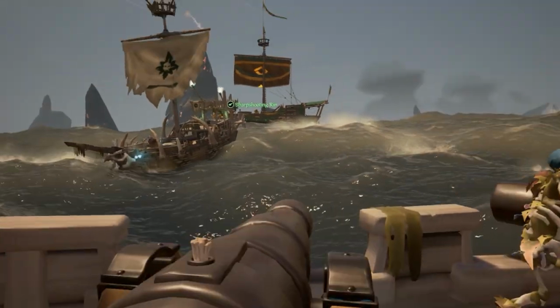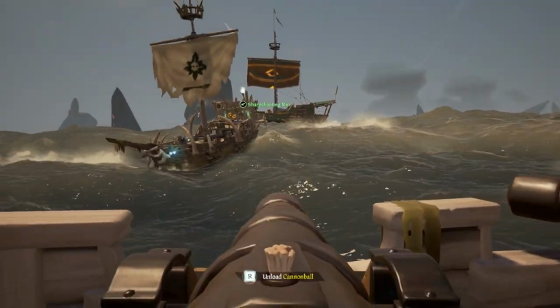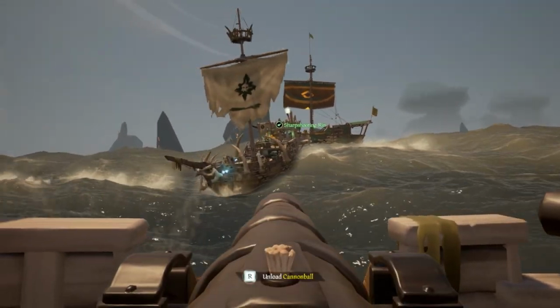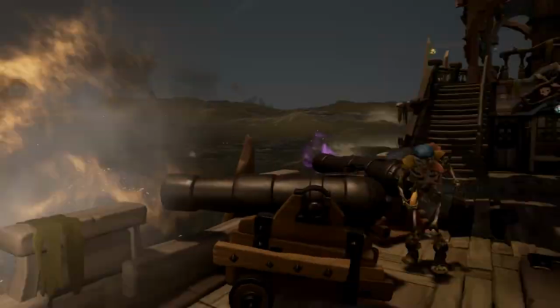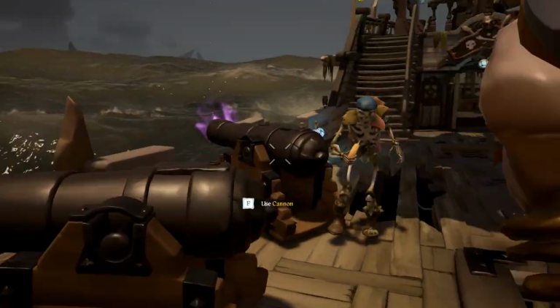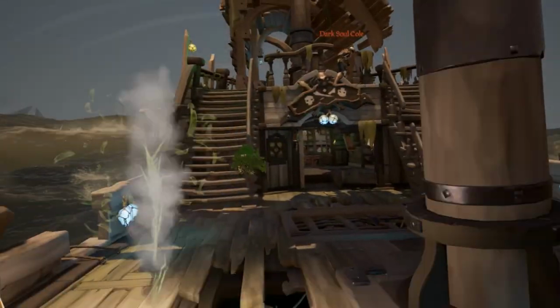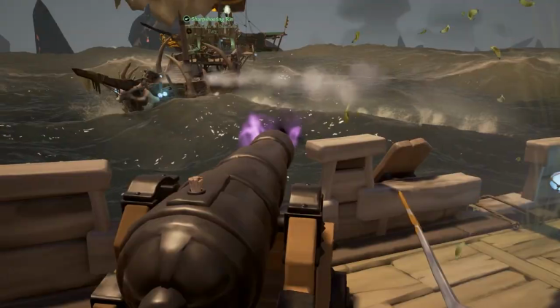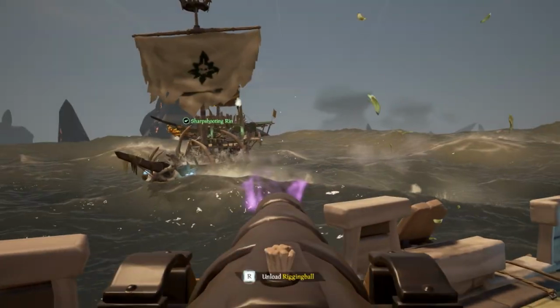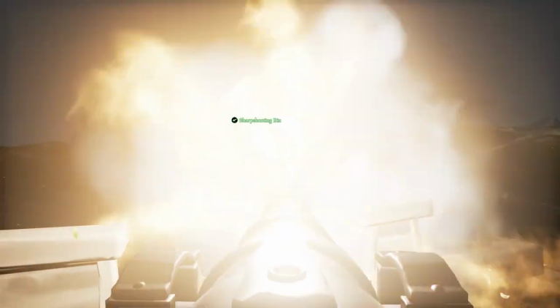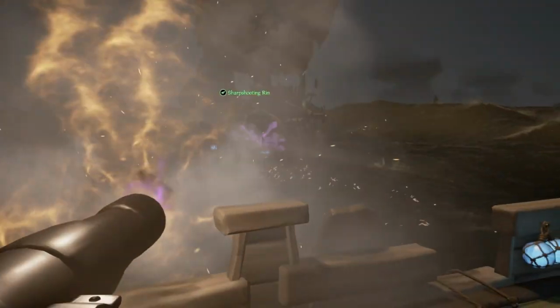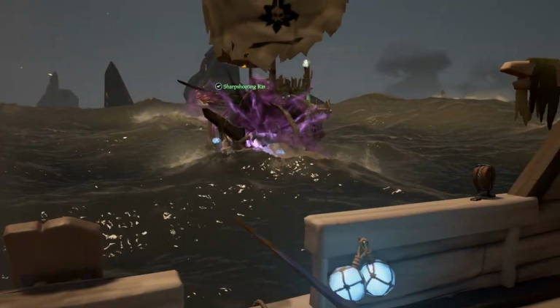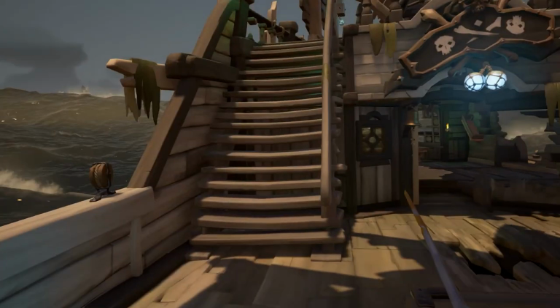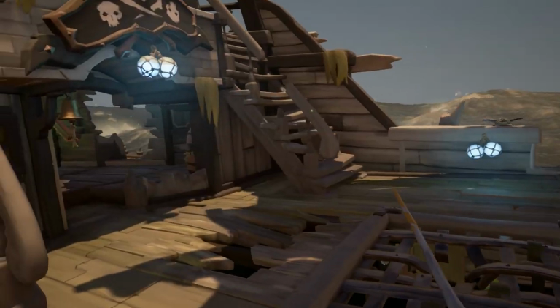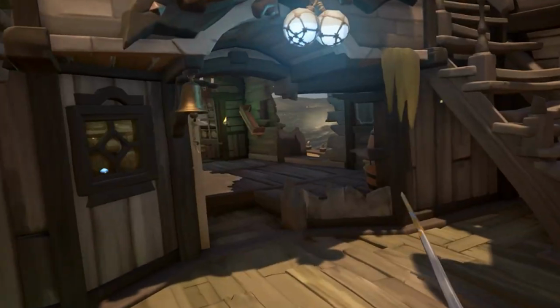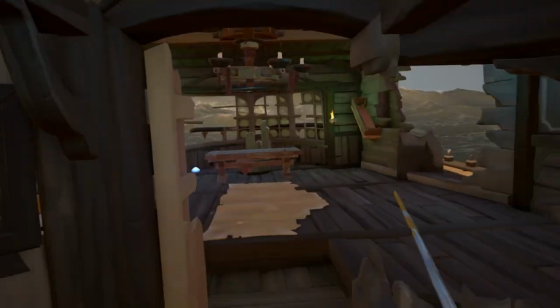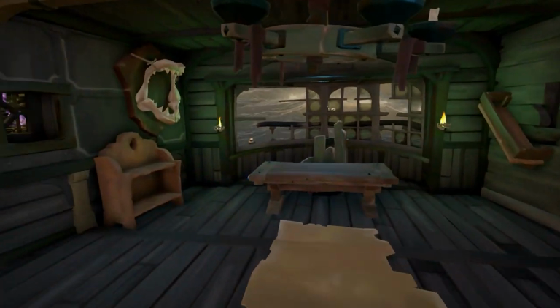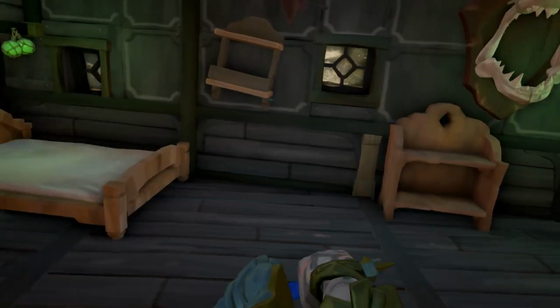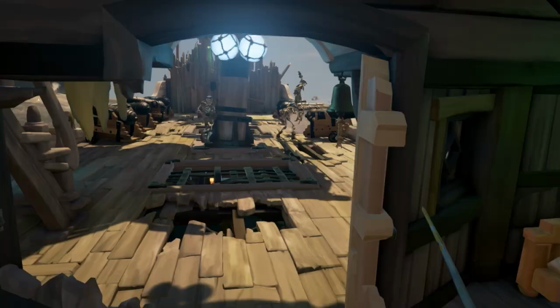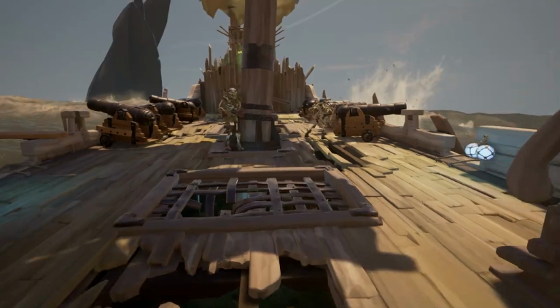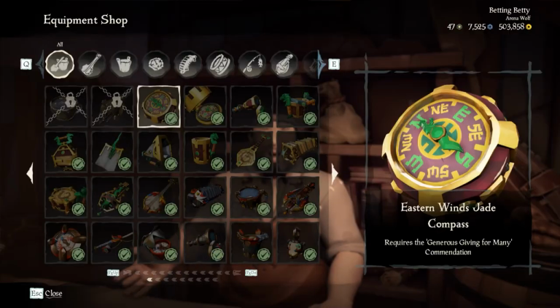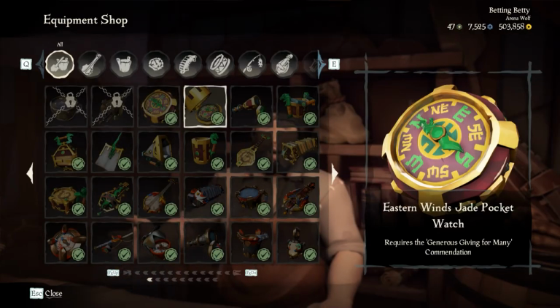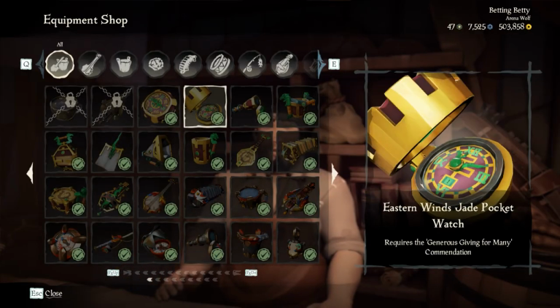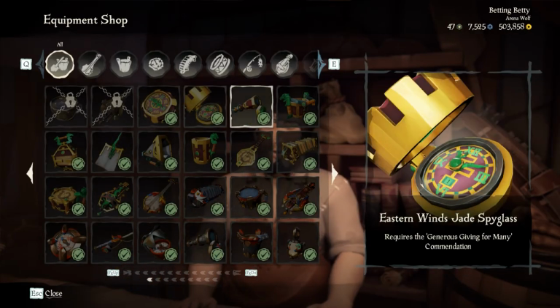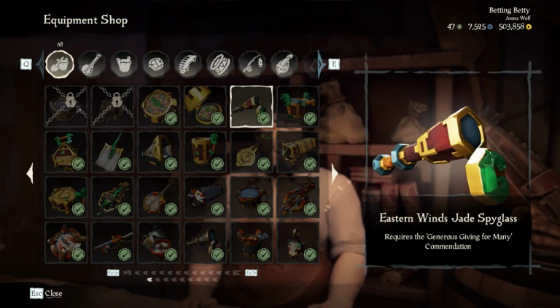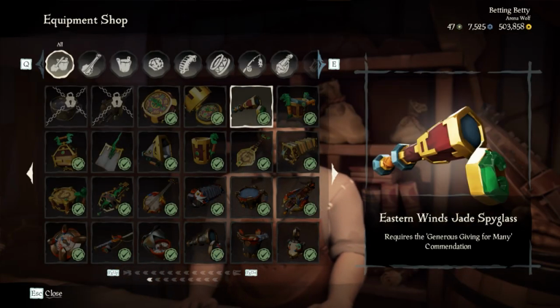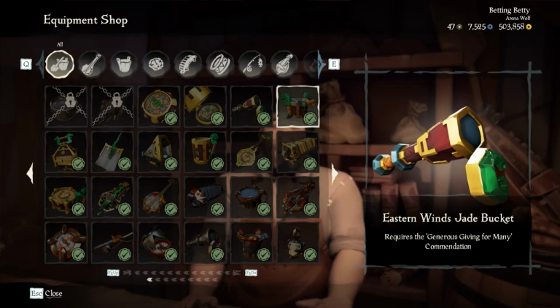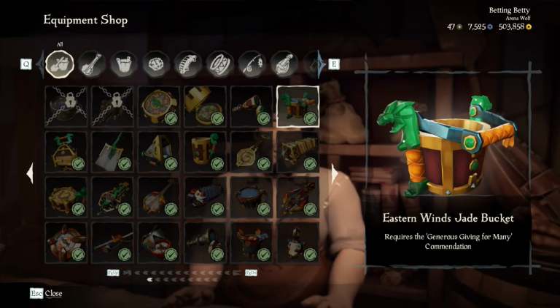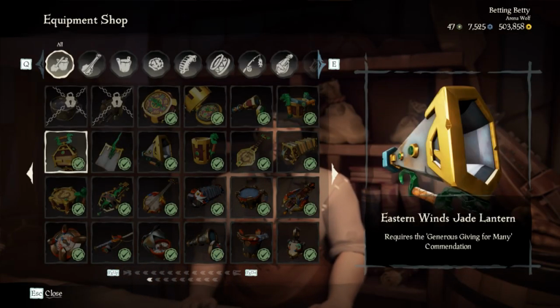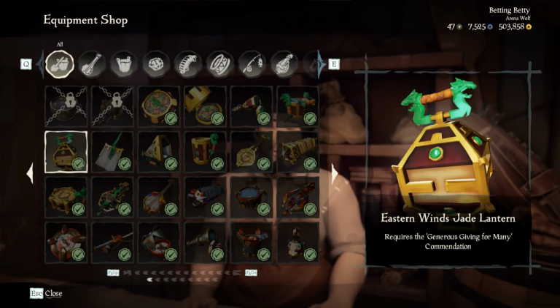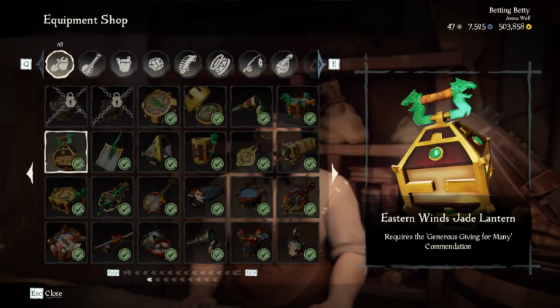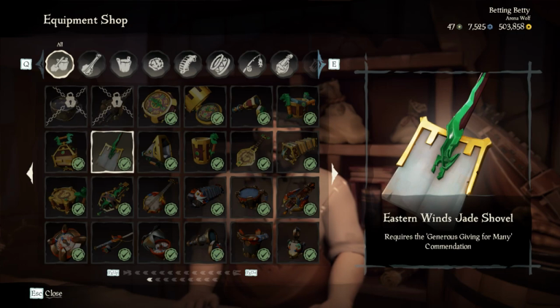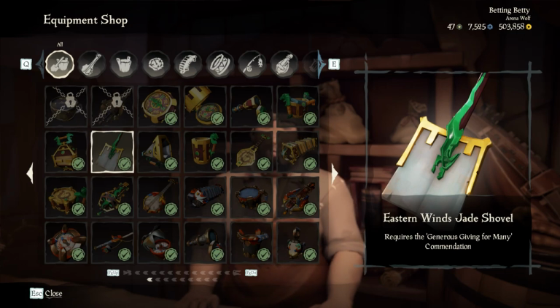Once you get the generous gifts, you're going to want to take them to the Reaper's Hideout and hand them to the Servant of the Flame. Once you get the commendation, you can head to any equipment shop and buy the entire set for approximately — according to the wiki — 417,825 gold.